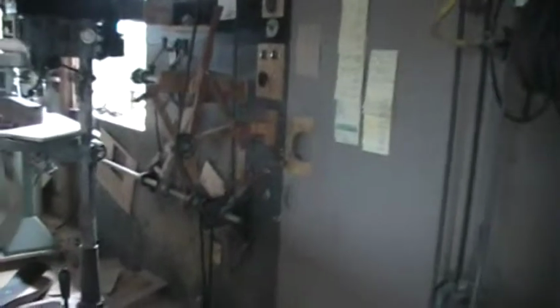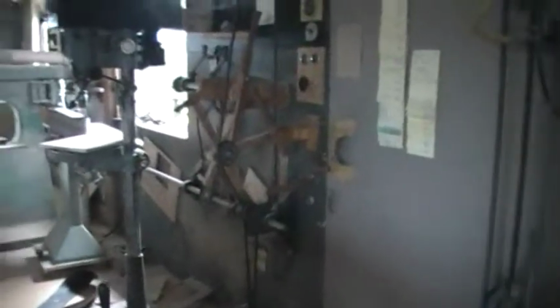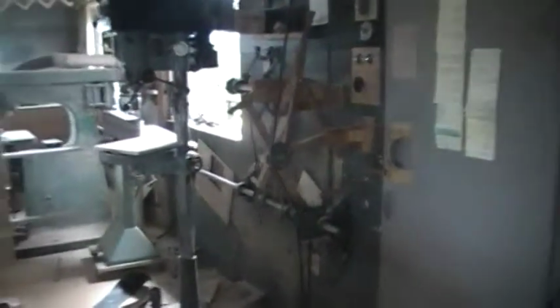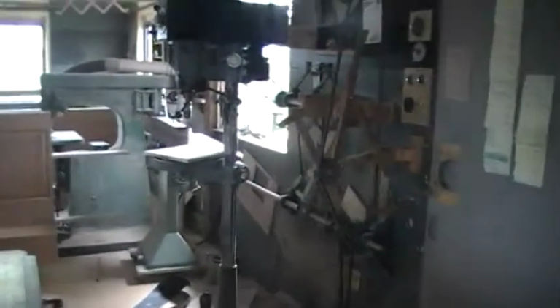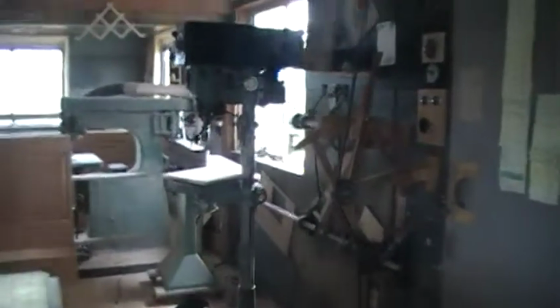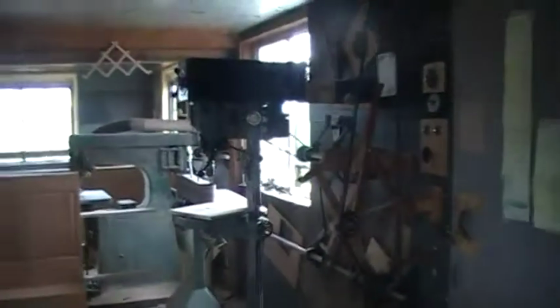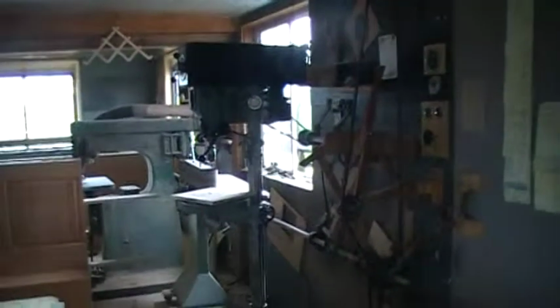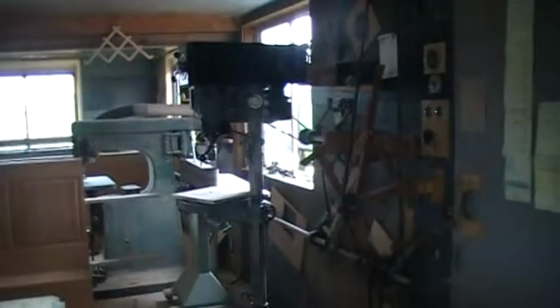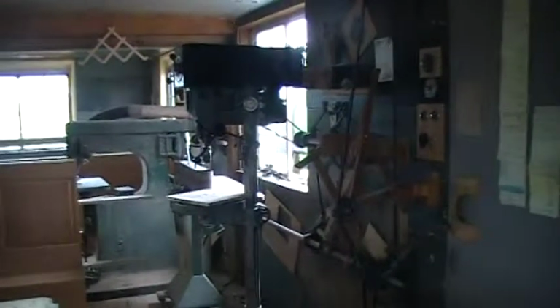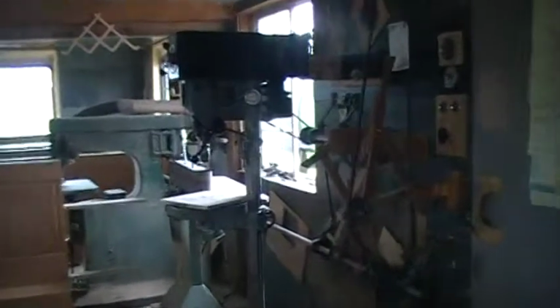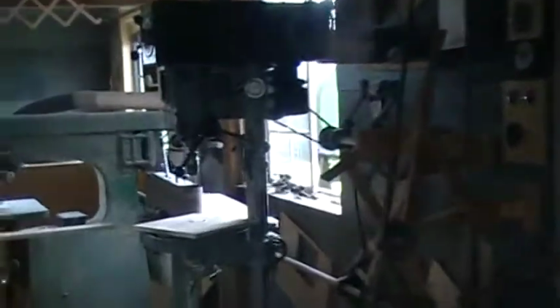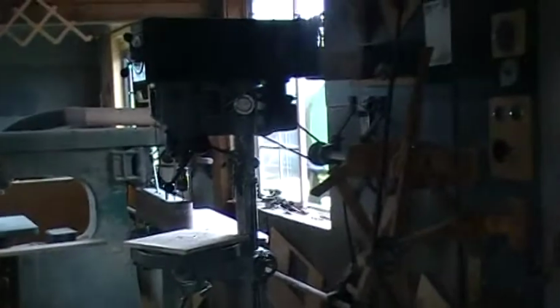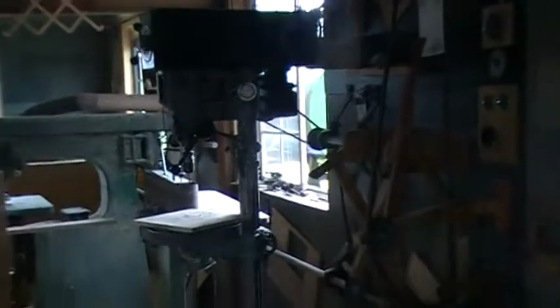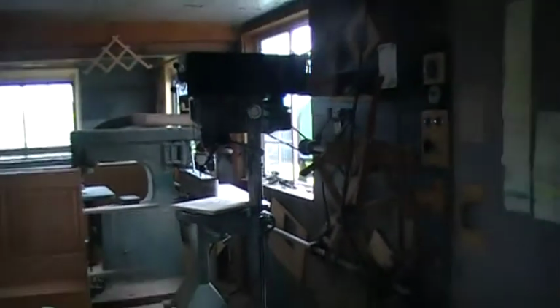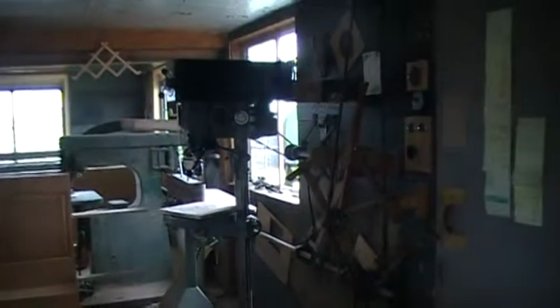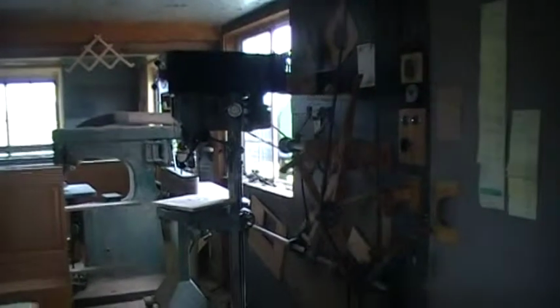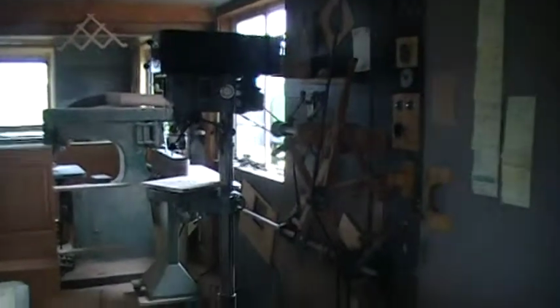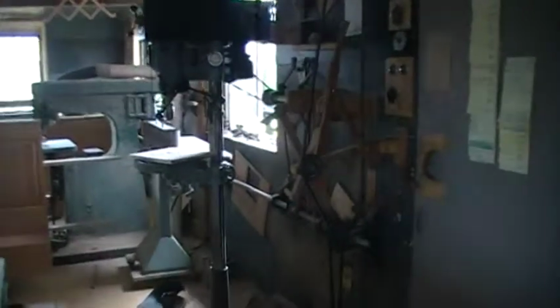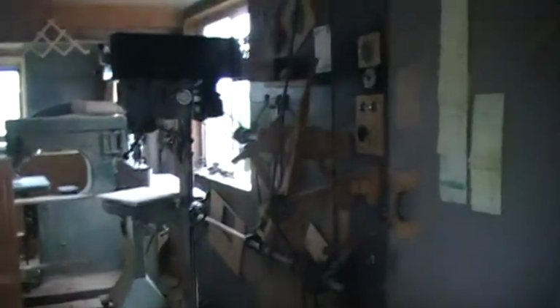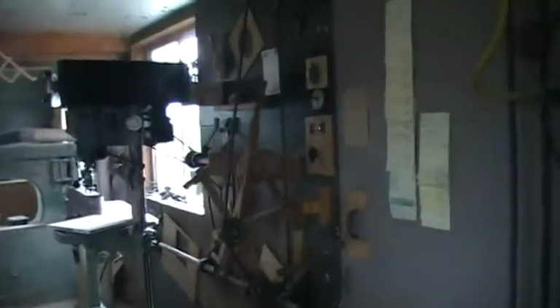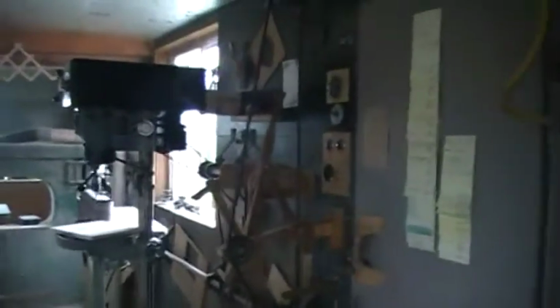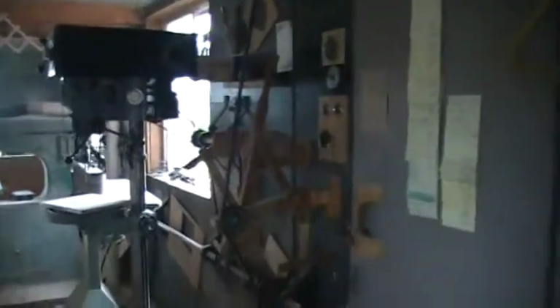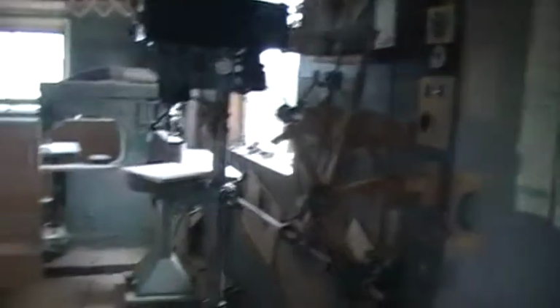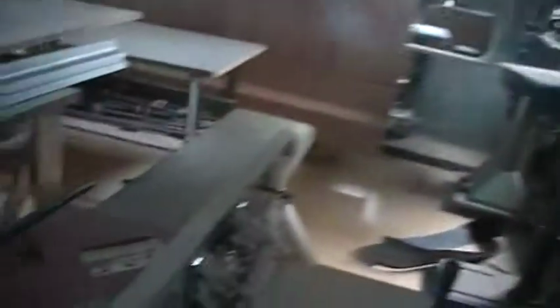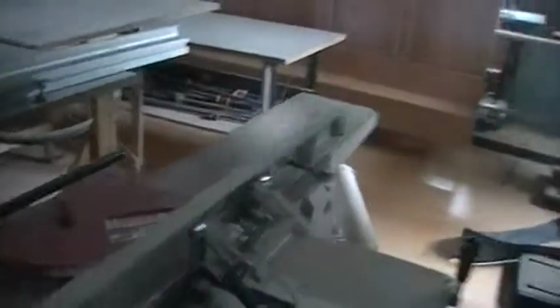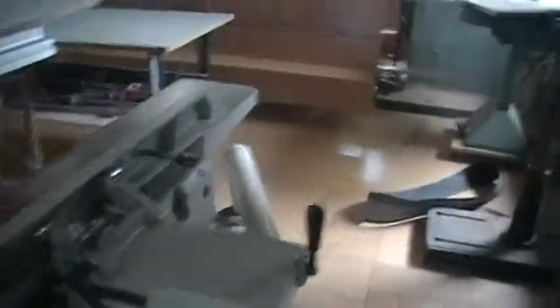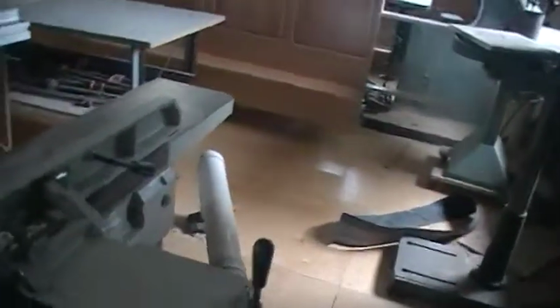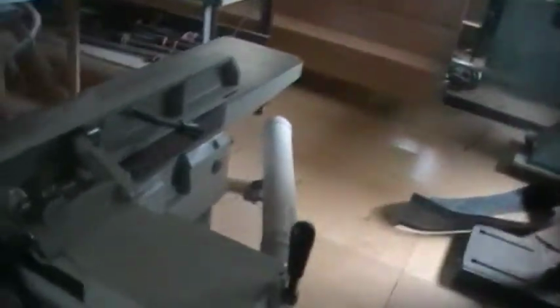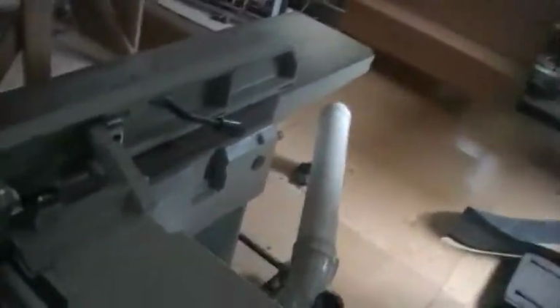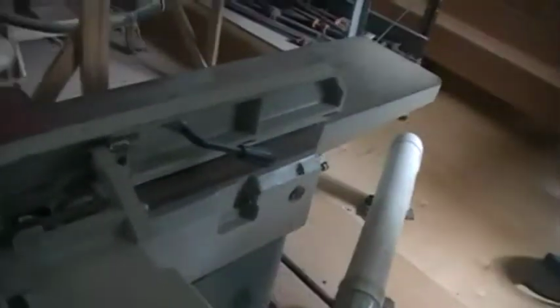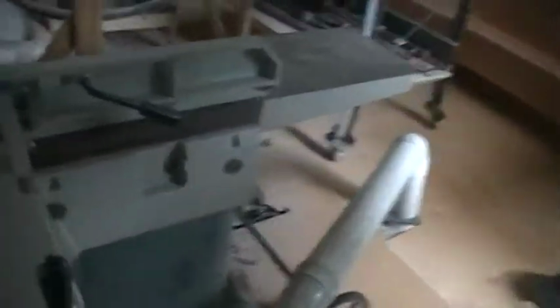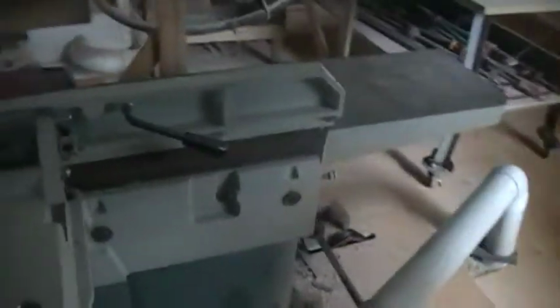We've got a drill press. Looks like an up-to-date drill press. What do we got here? What is this thing? I don't know what that thing is. It's a thing.